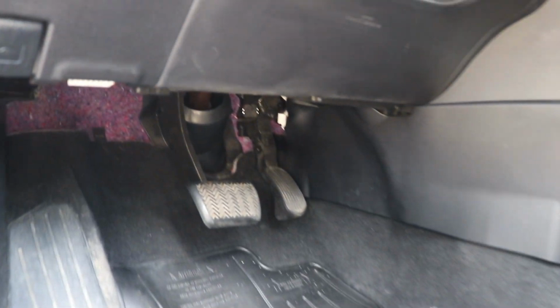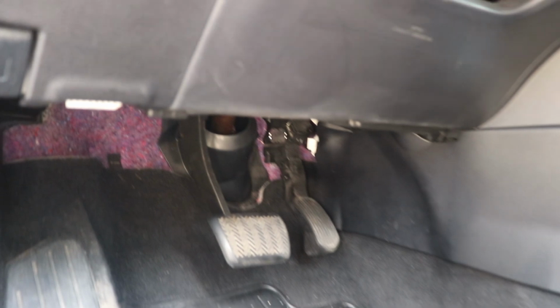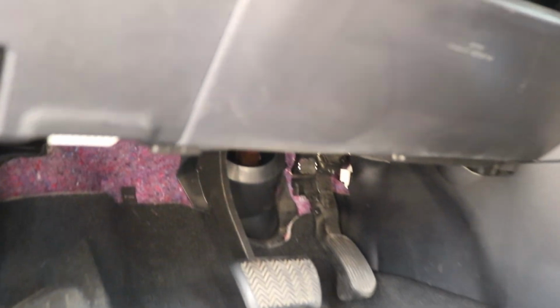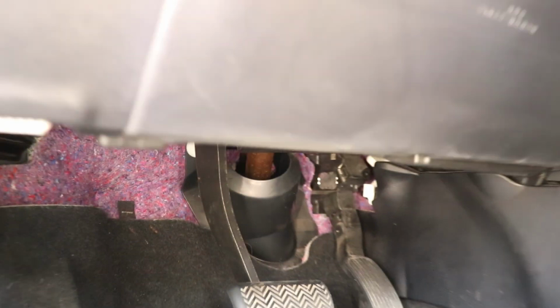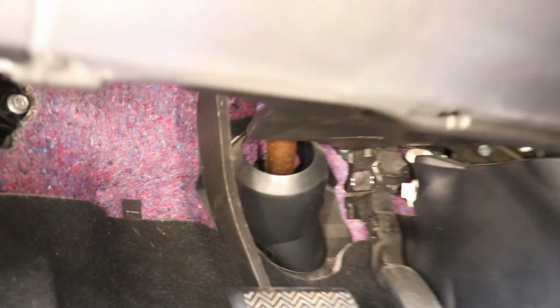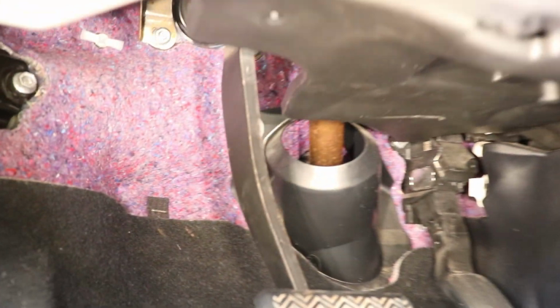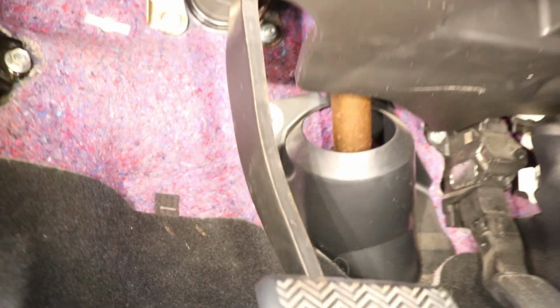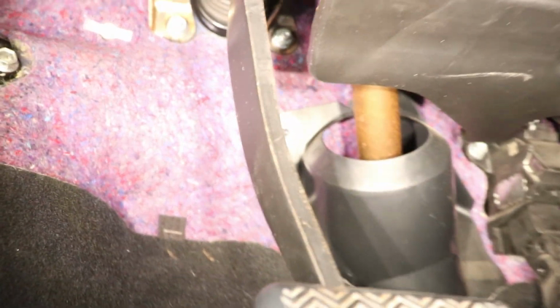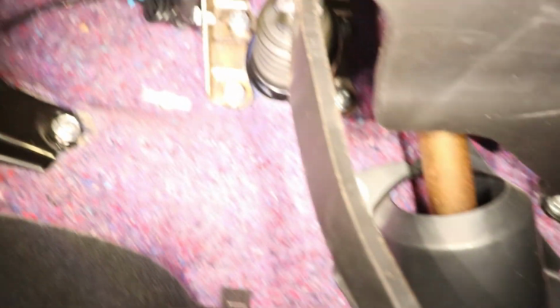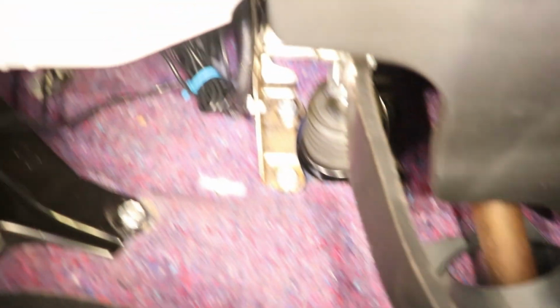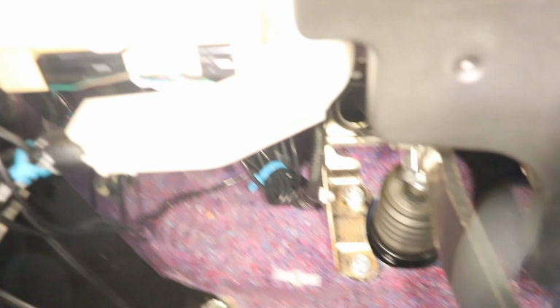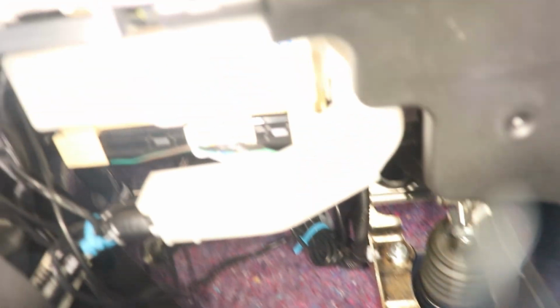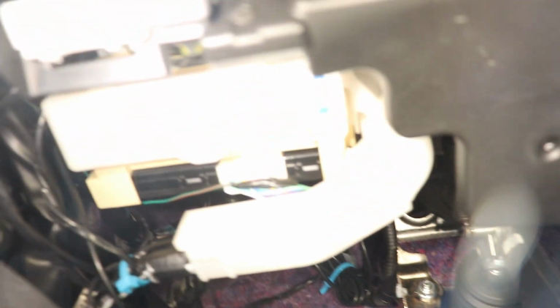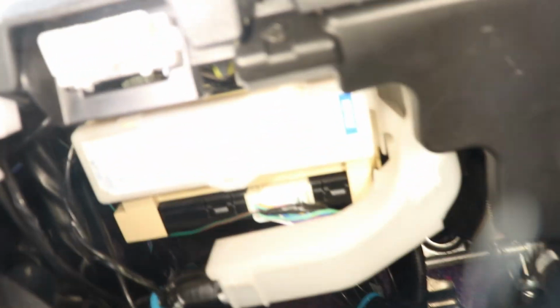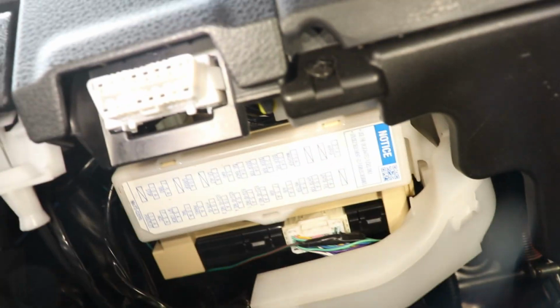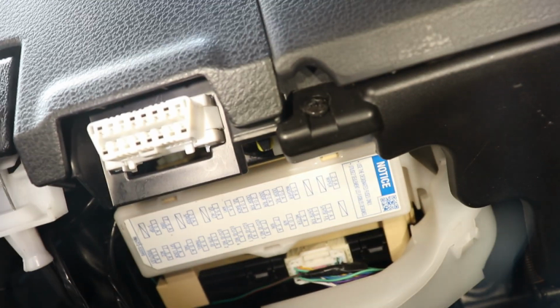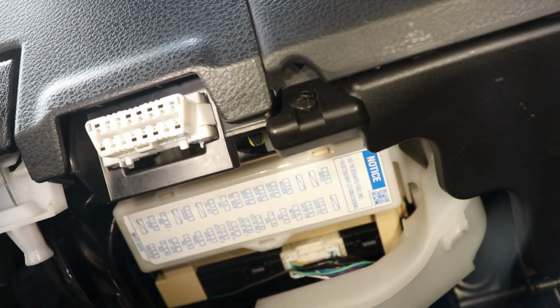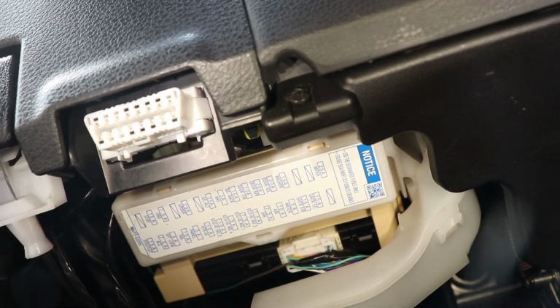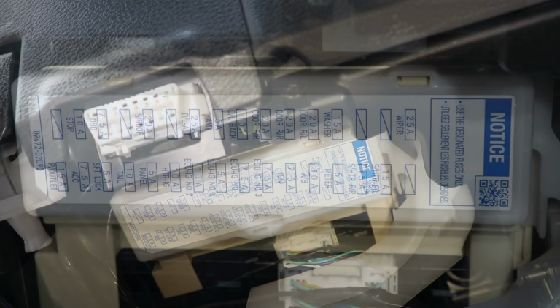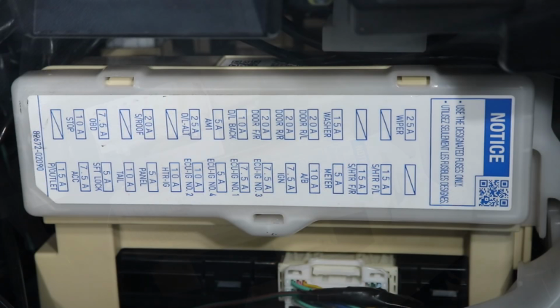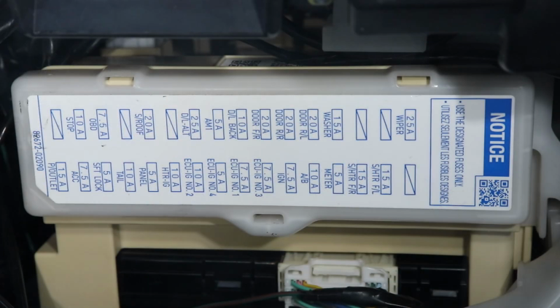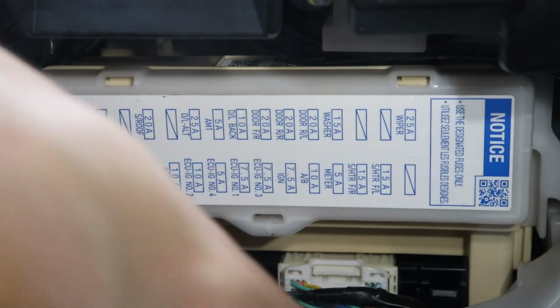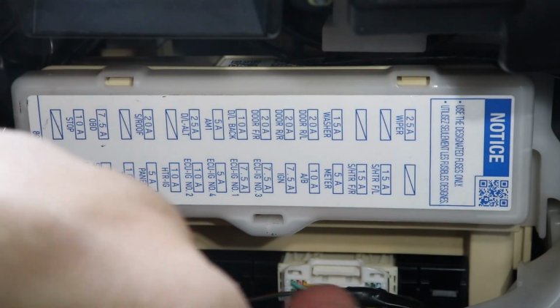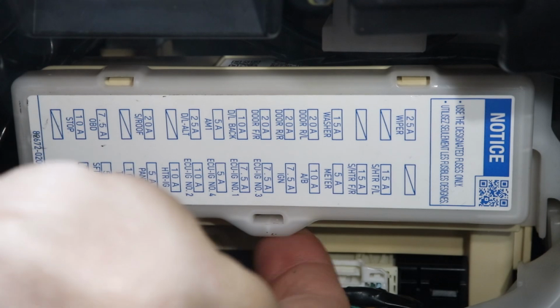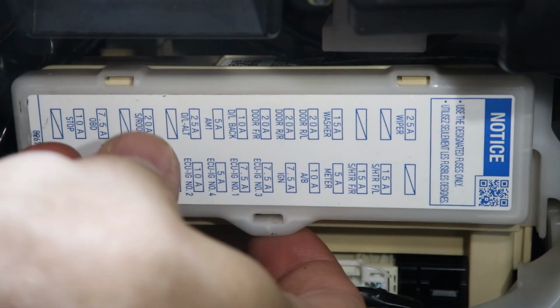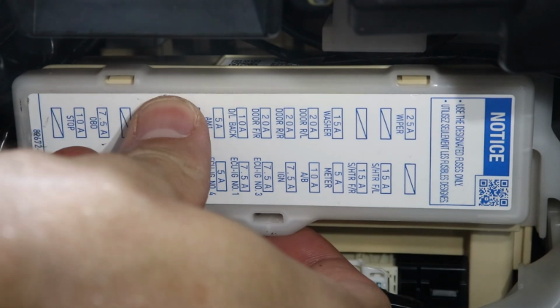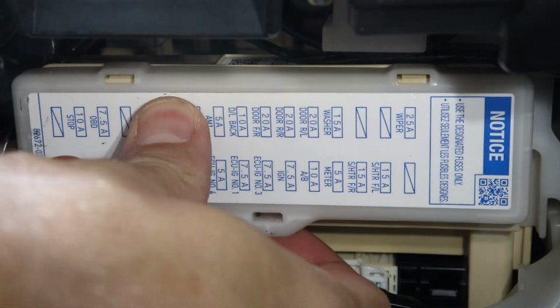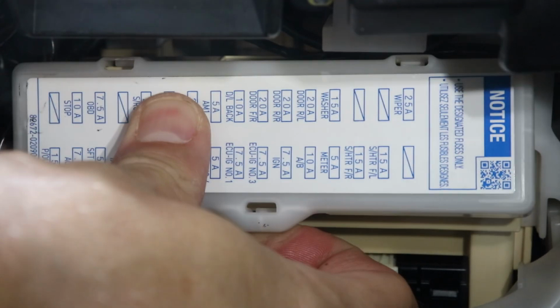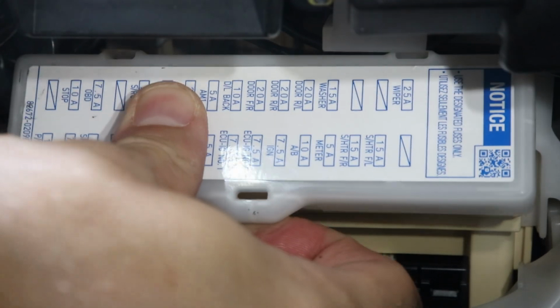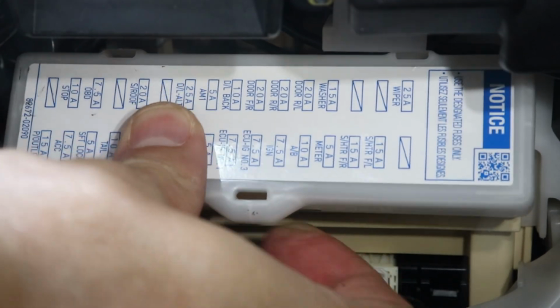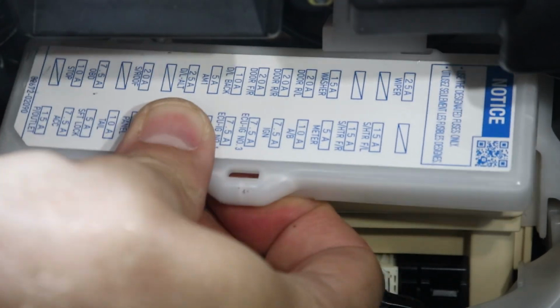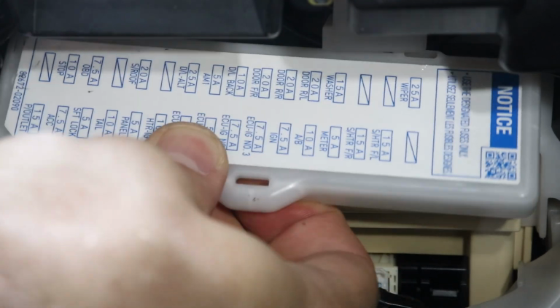I'll show you the one inside the car first. It's located on the driver's side, under the dashboard on the left side. The fuse diagram is printed on the lid, and to remove the lid, just pull down on the tab.